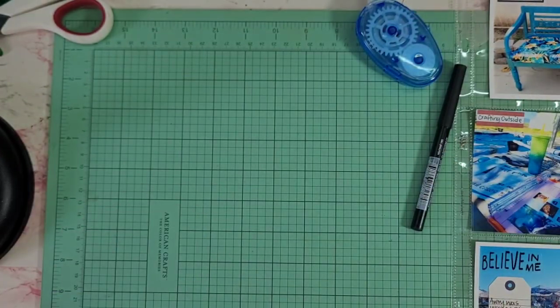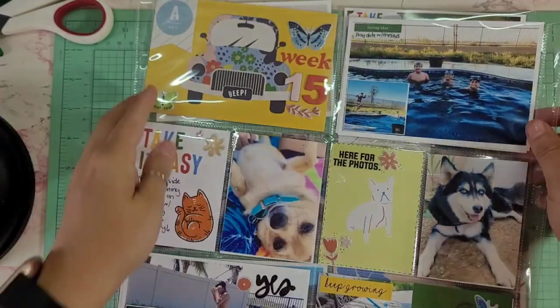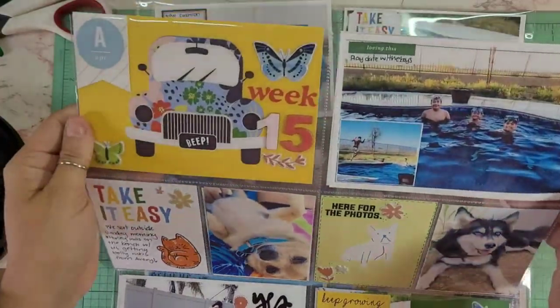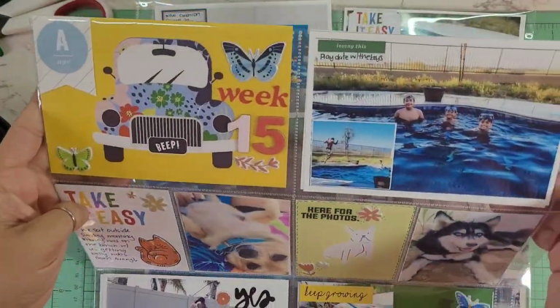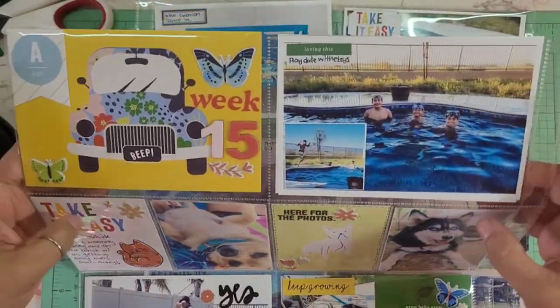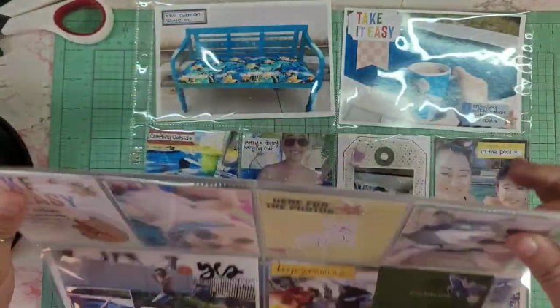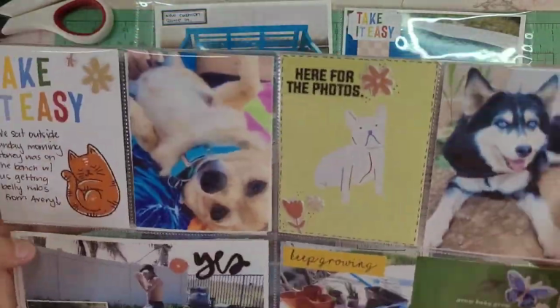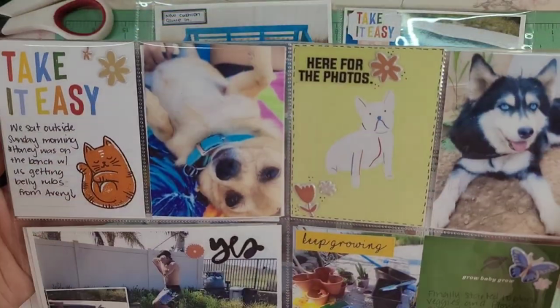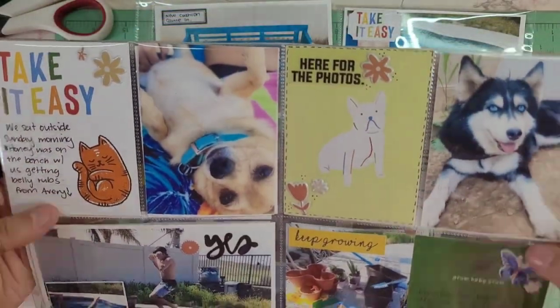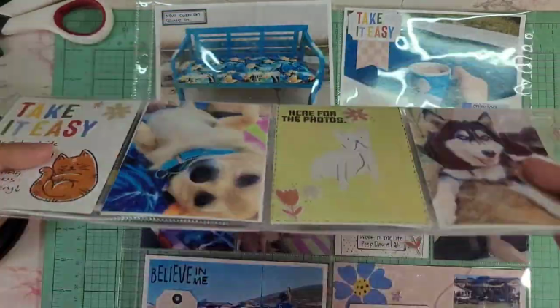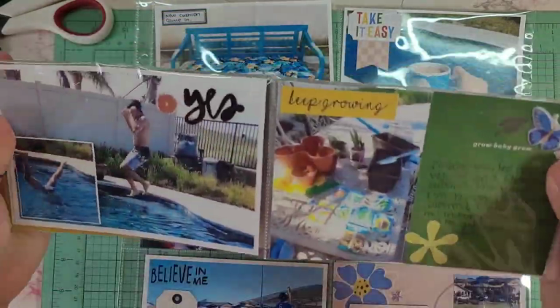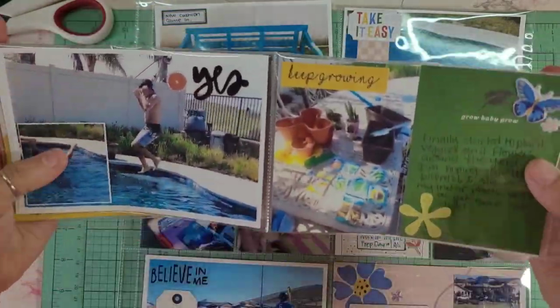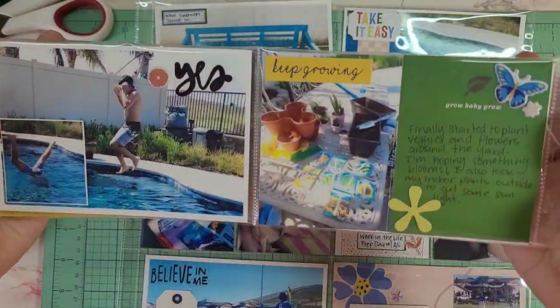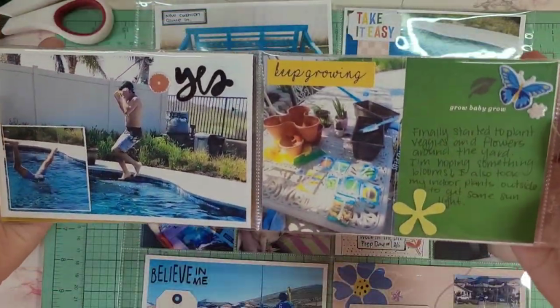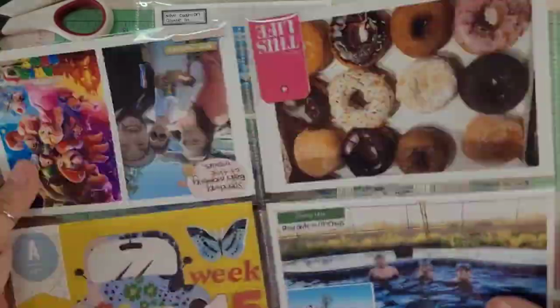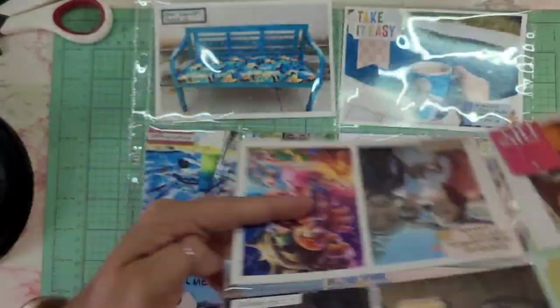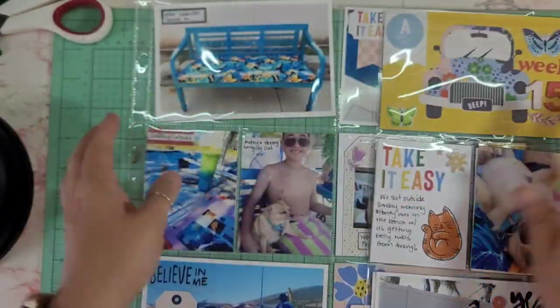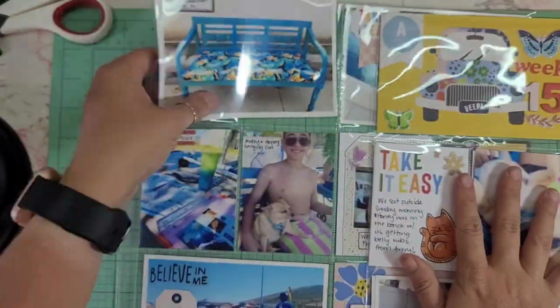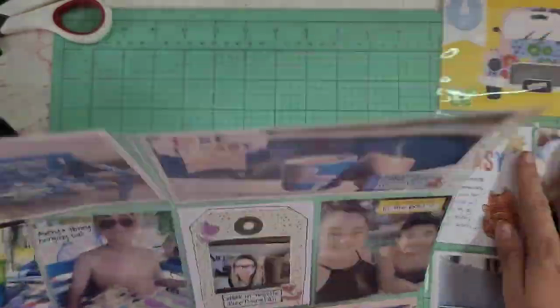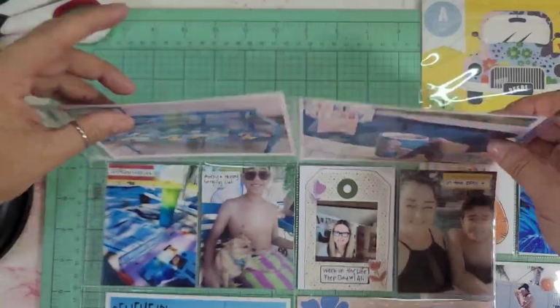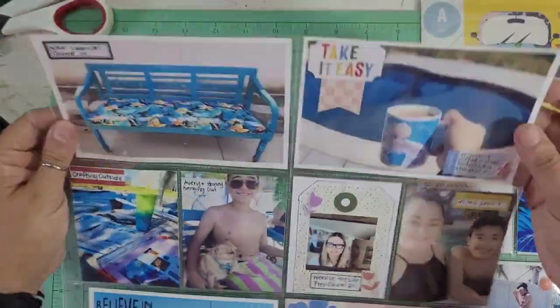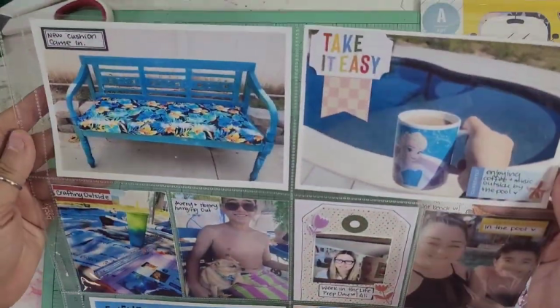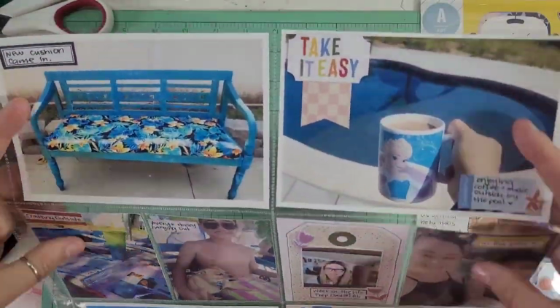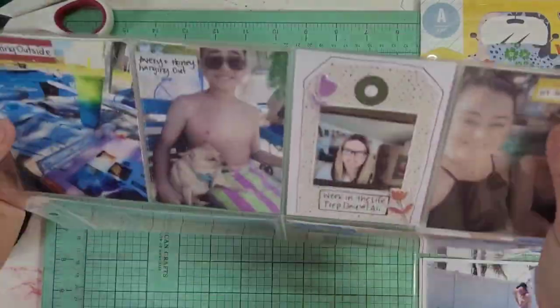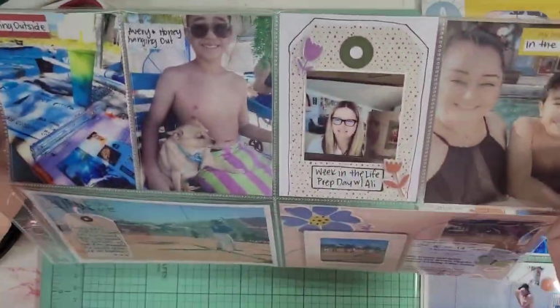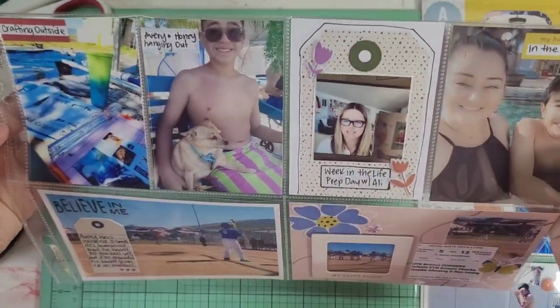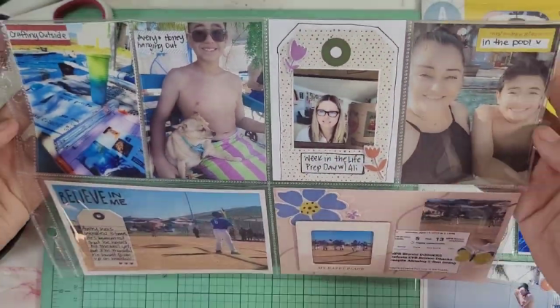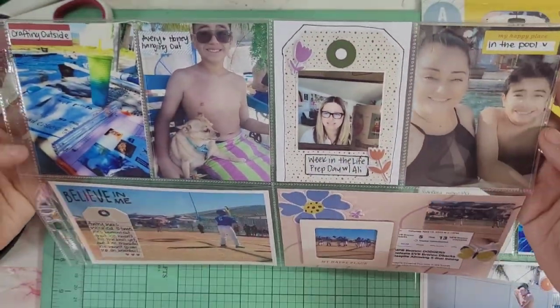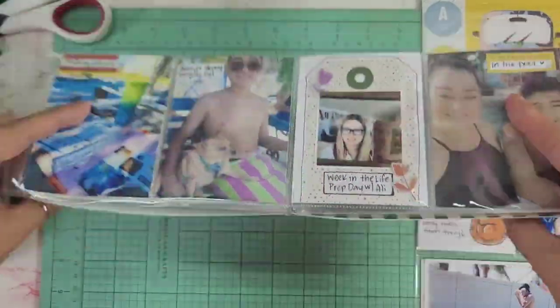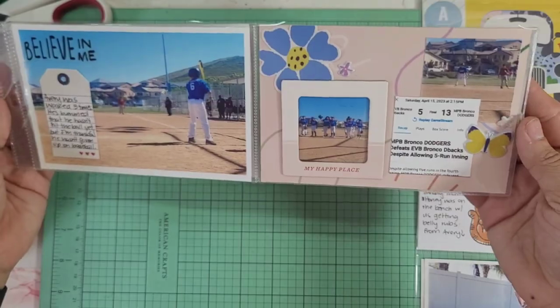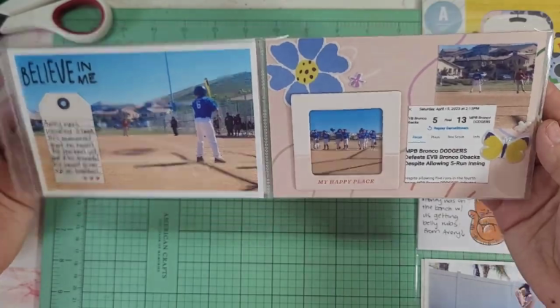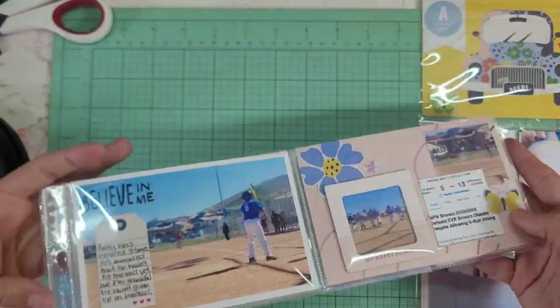So here is the final flip through of it. Thank you again for watching. Hope you like what you see. If you haven't done so already, please consider liking and subscribing, and I'll be seeing you soon, friends. Bye.